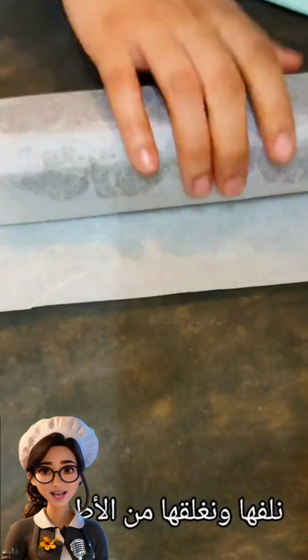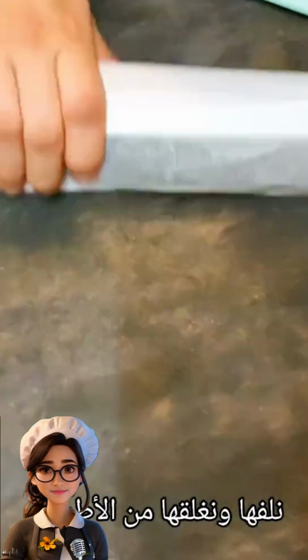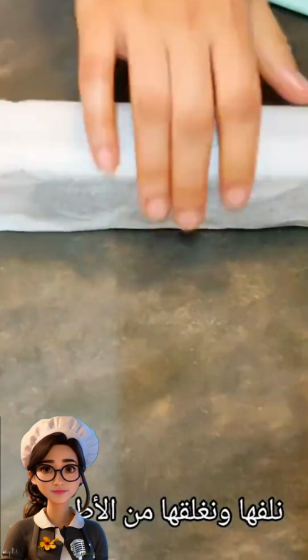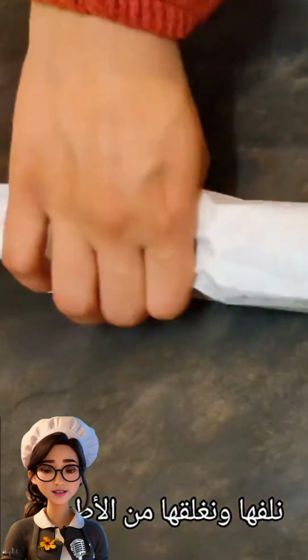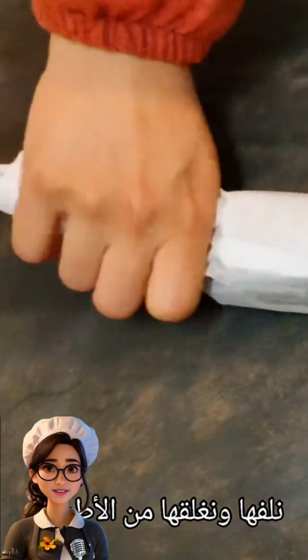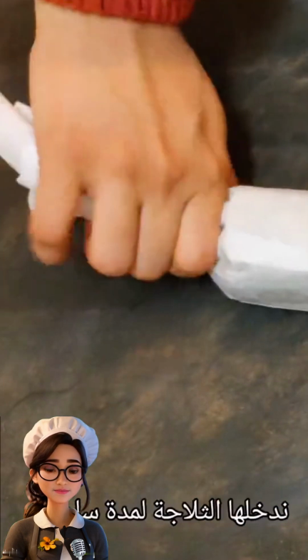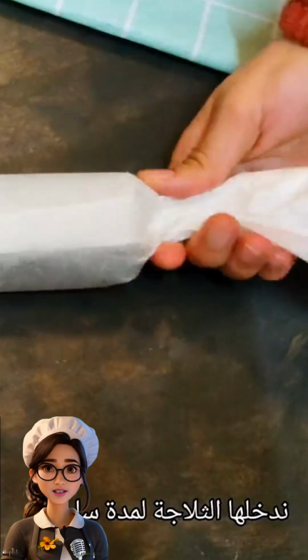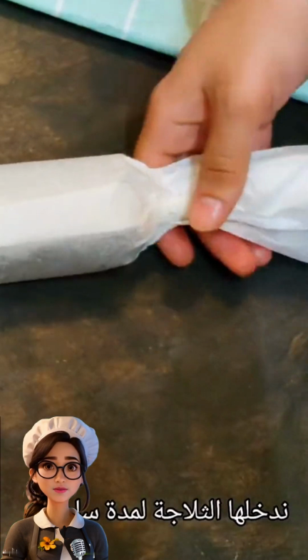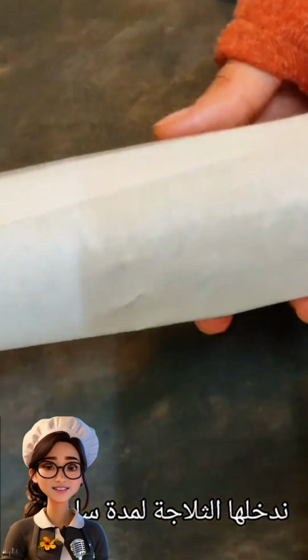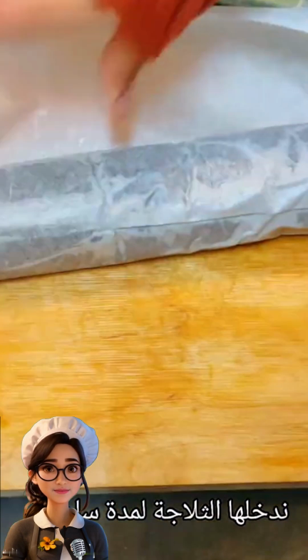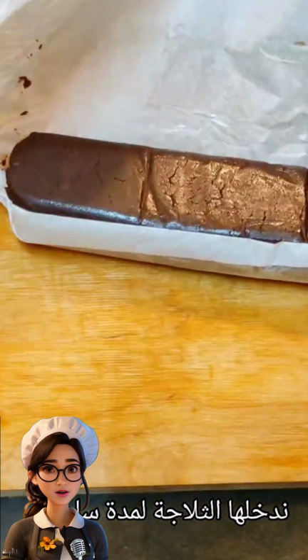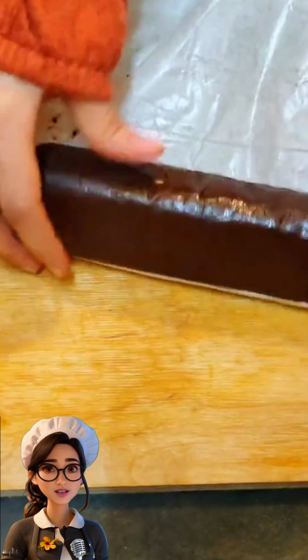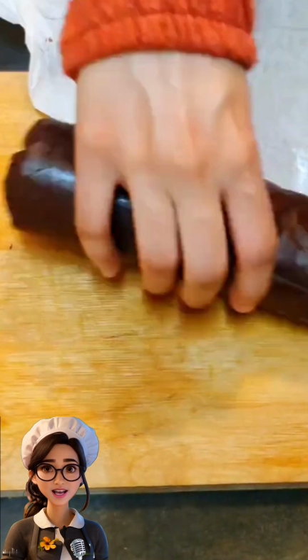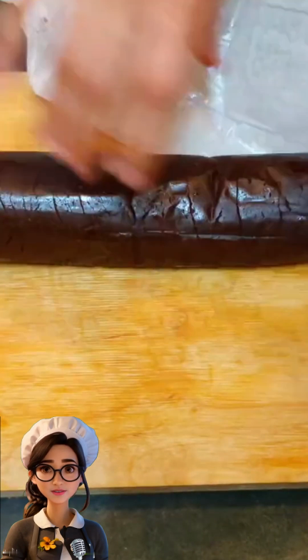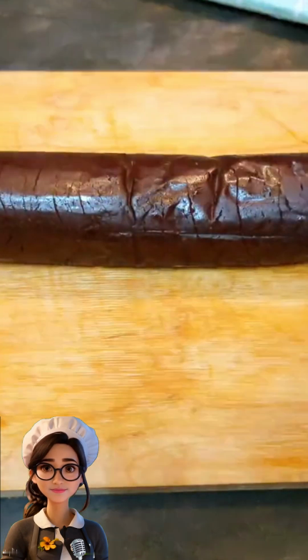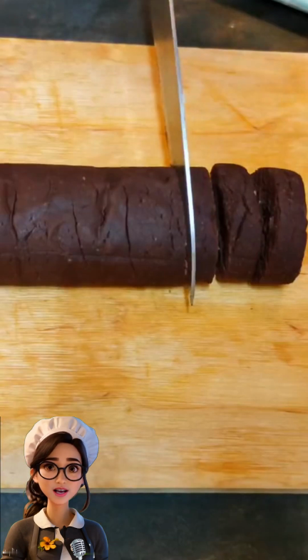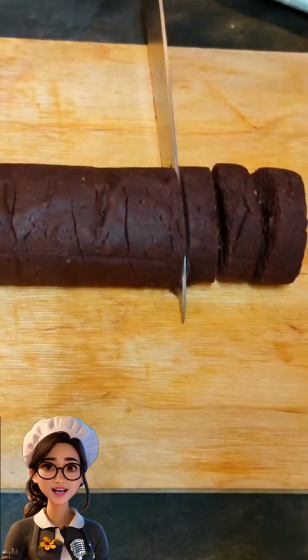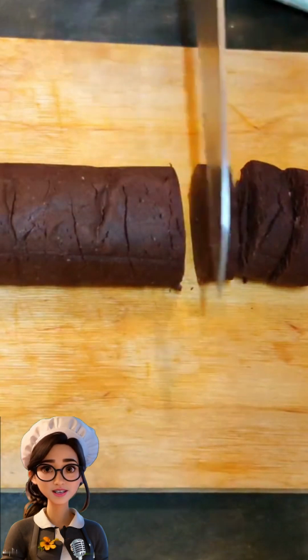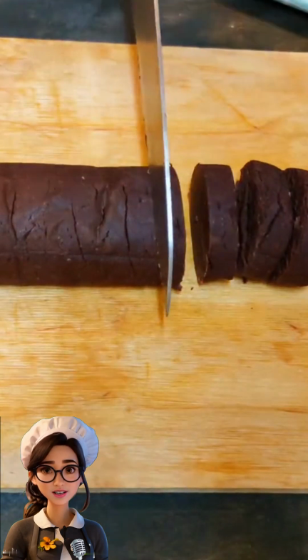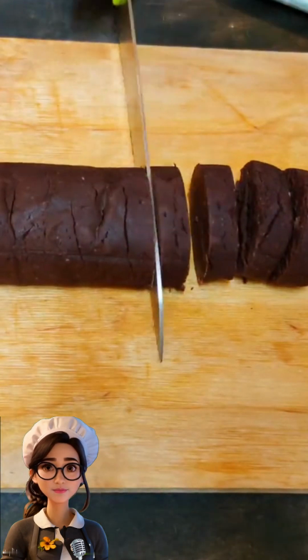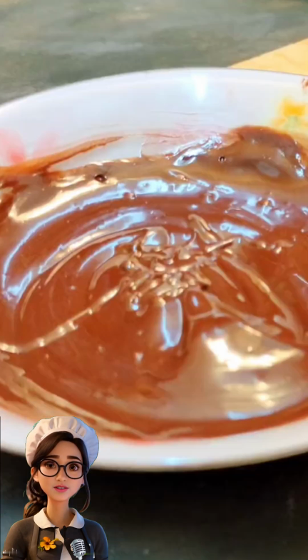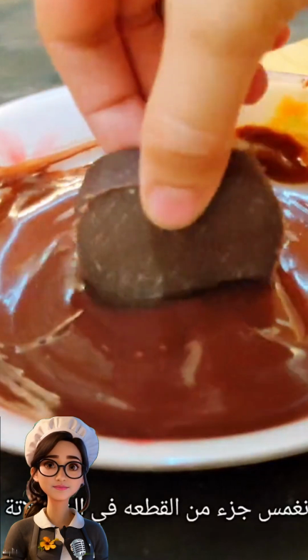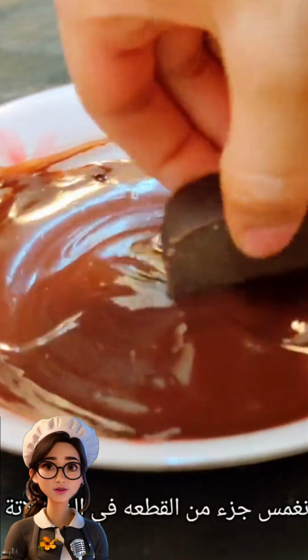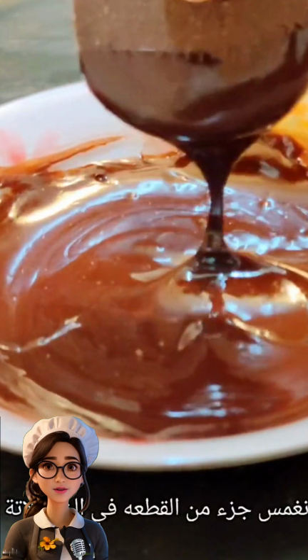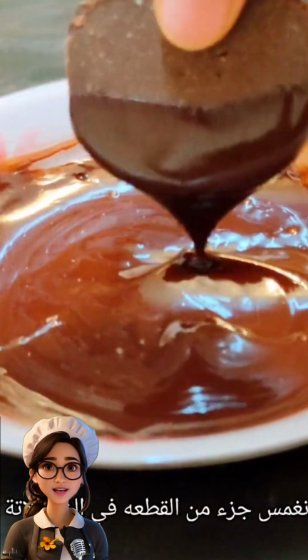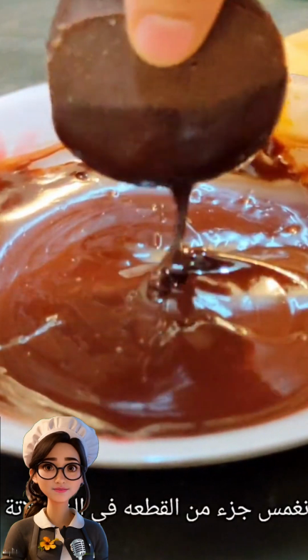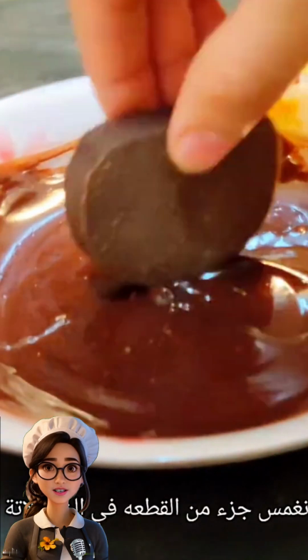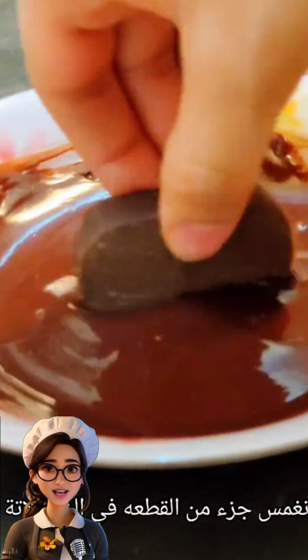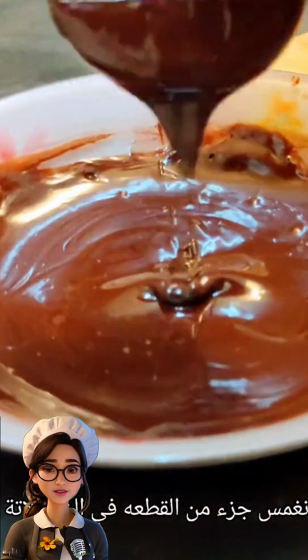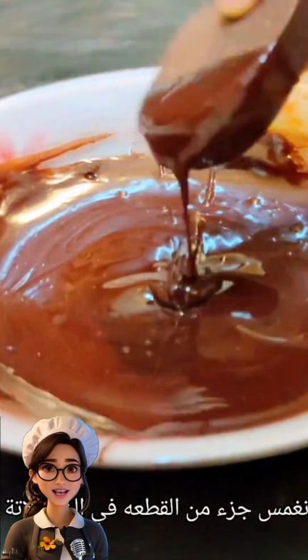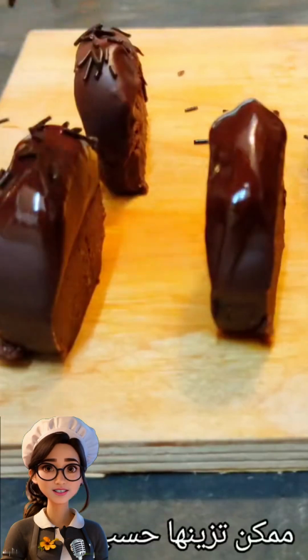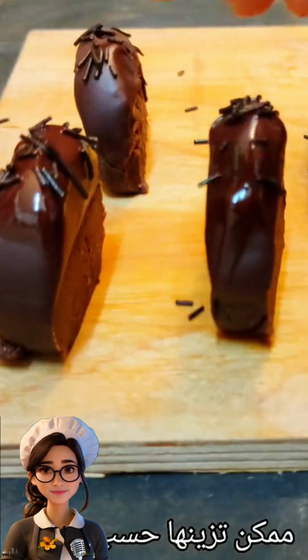We'll wrap the dough in a plastic bag and put it in the fridge for two hours to firm up and take shape. Then we'll cut the dough into equal round pieces and dip the top of the dessert in melted chocolate. It will look lovely in this beautiful form.